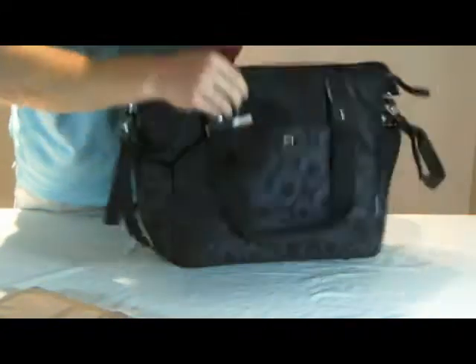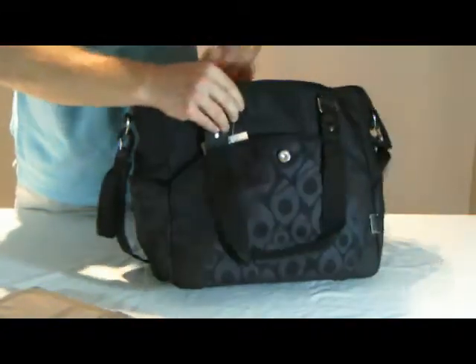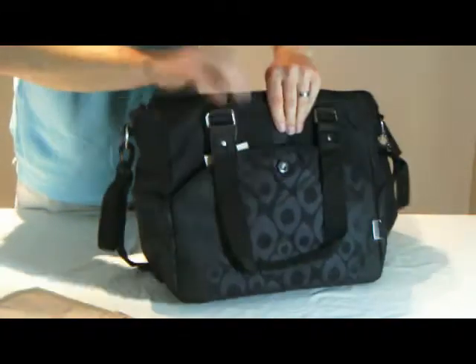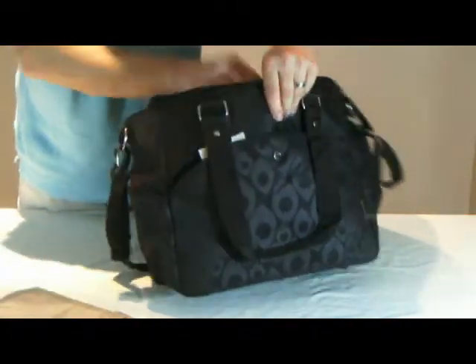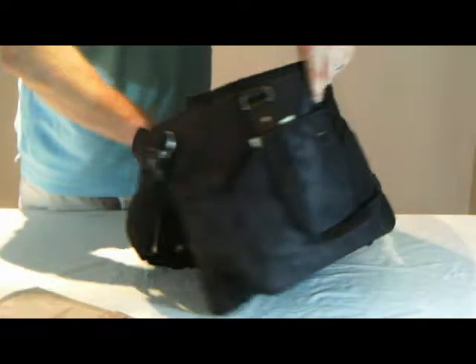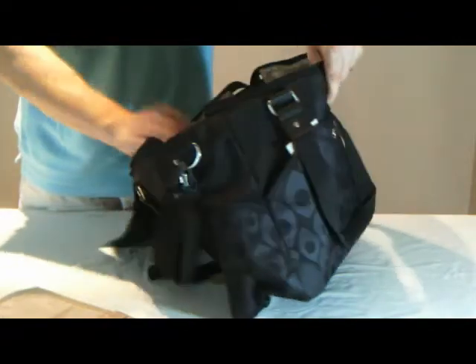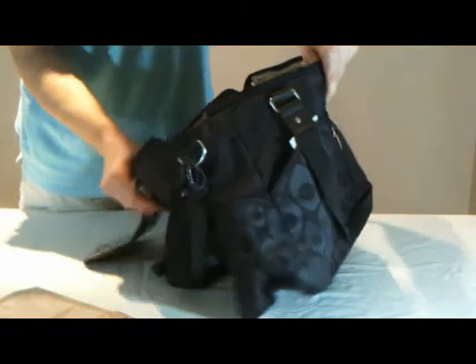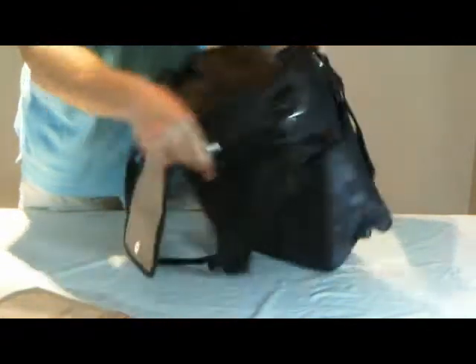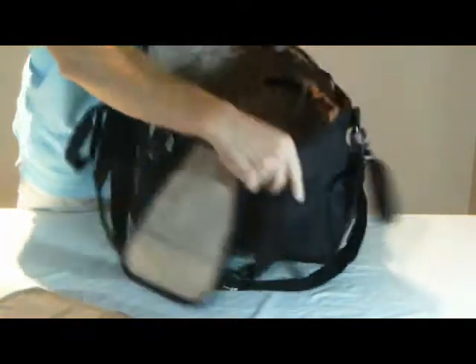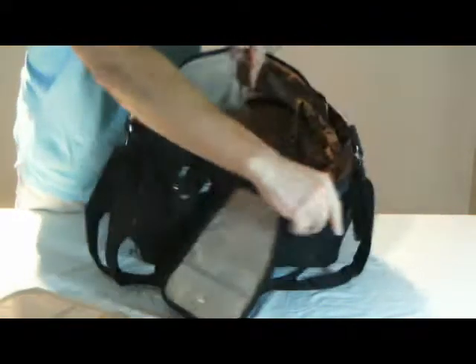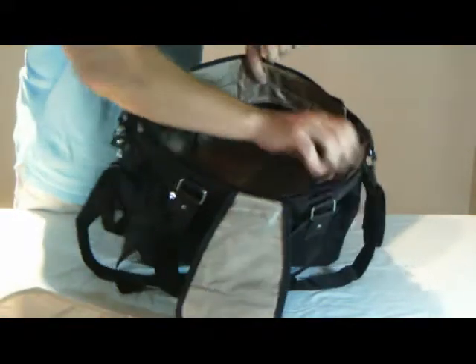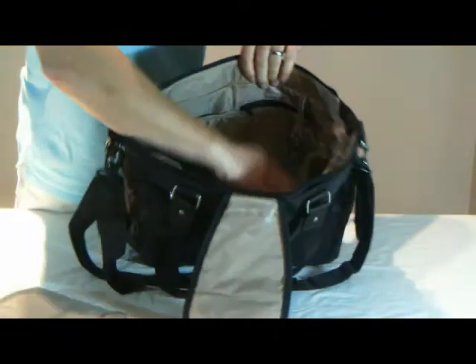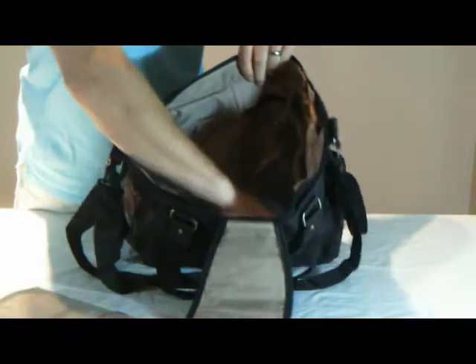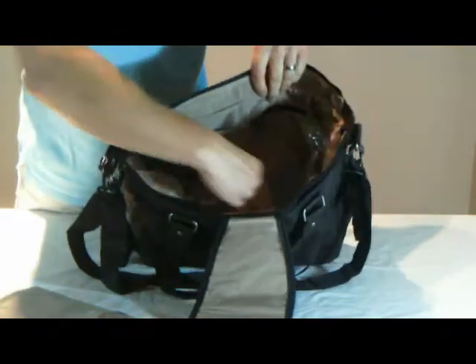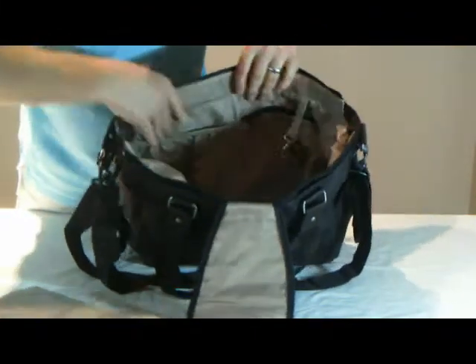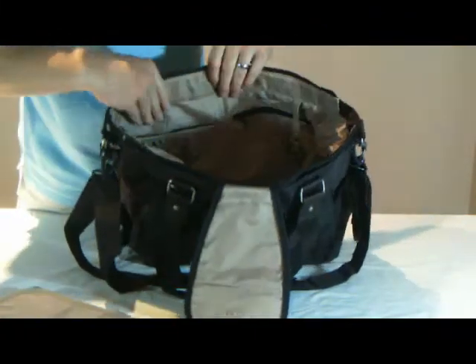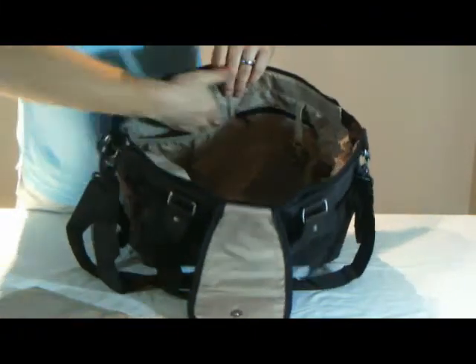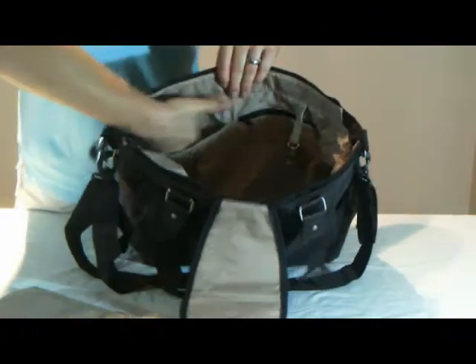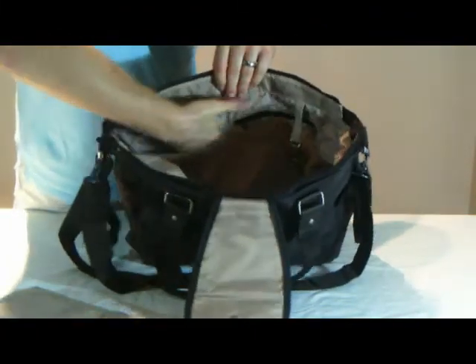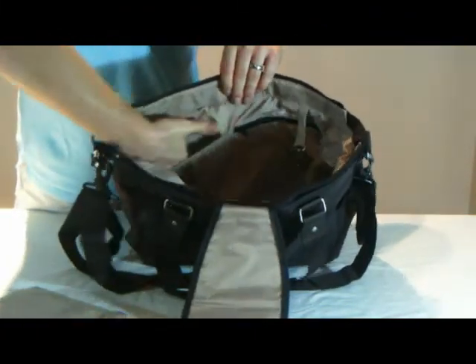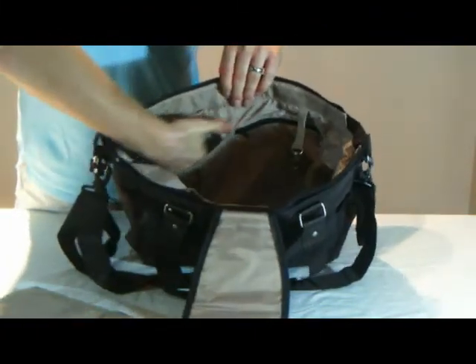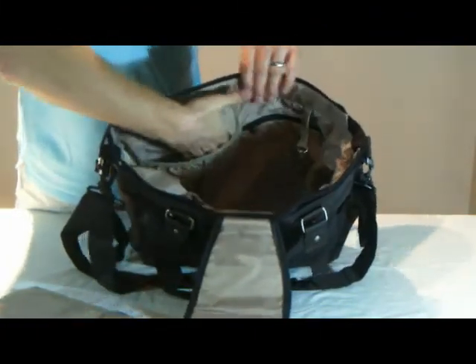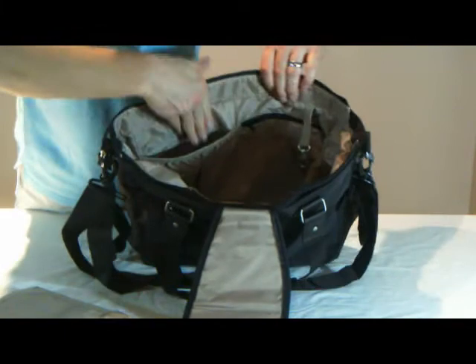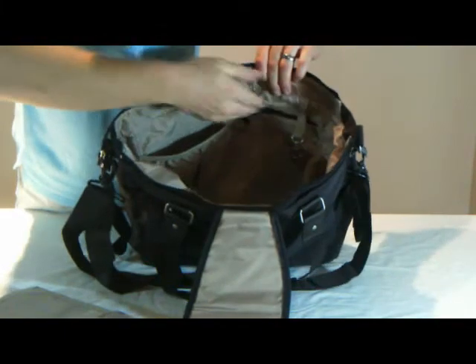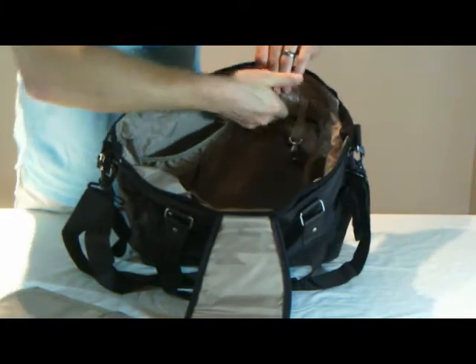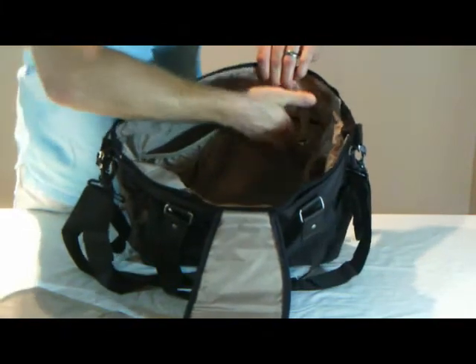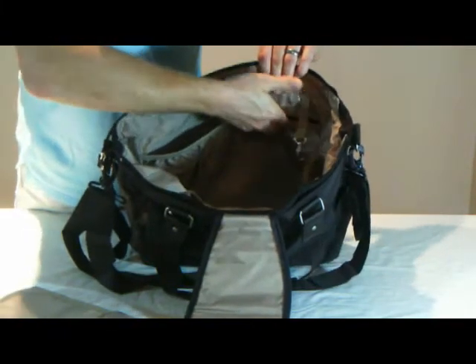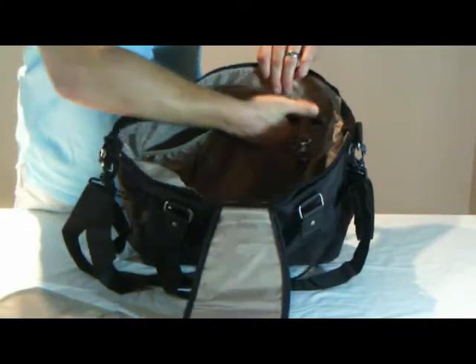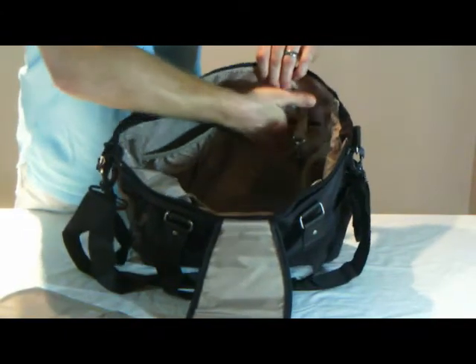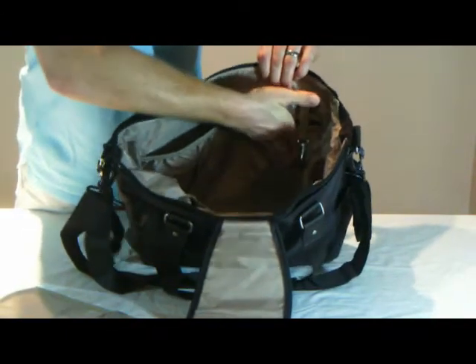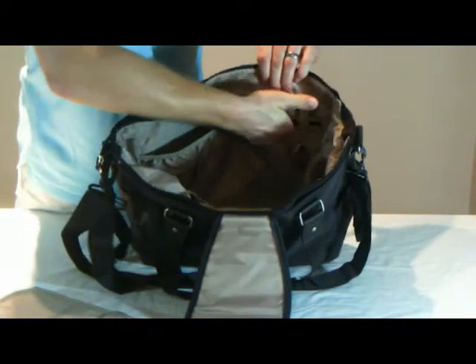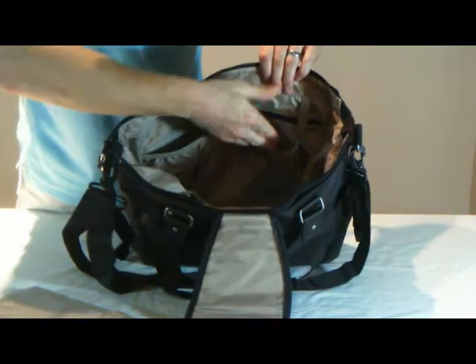And on the other side of the bag, a slip pocket ideal for a phone or other flat items, and another zip pocket plus a keyring.